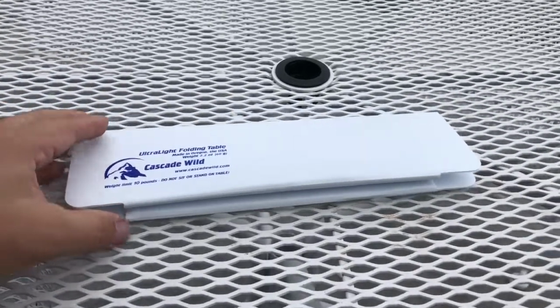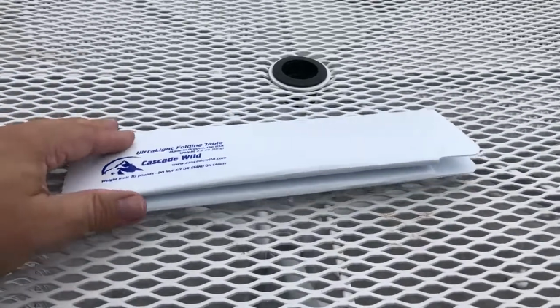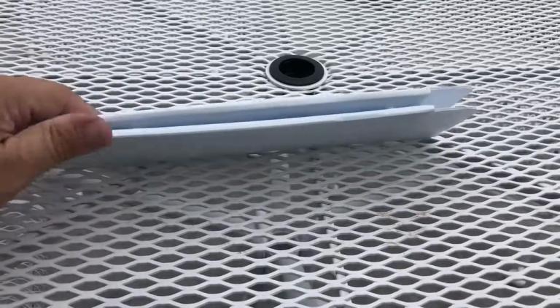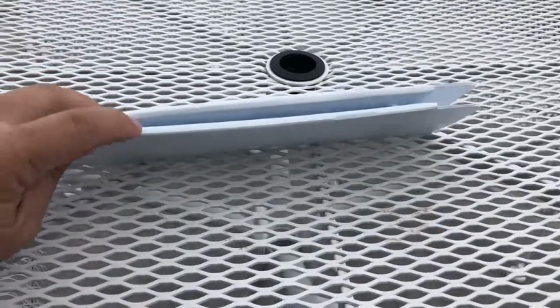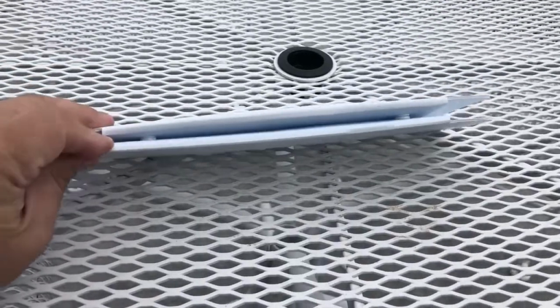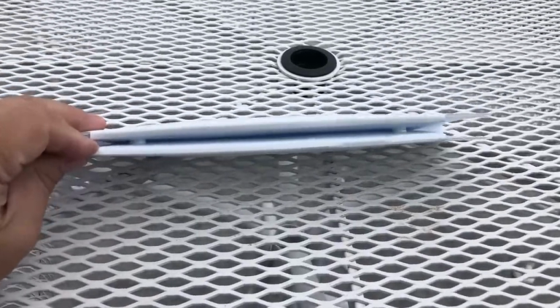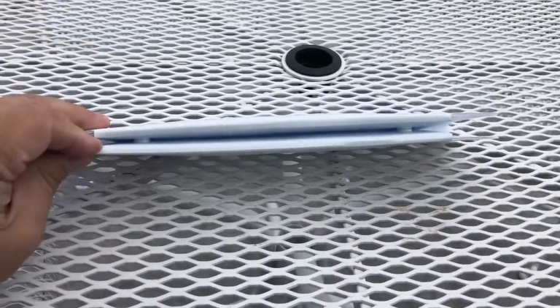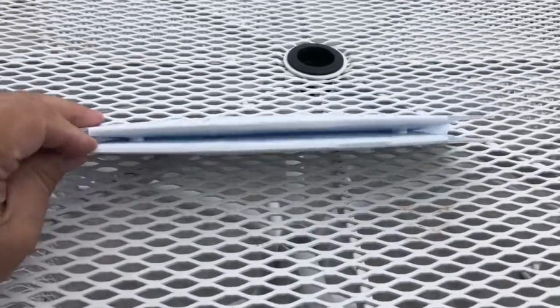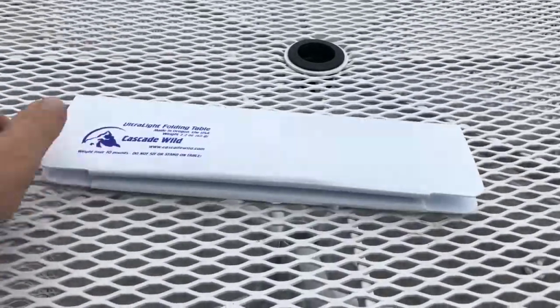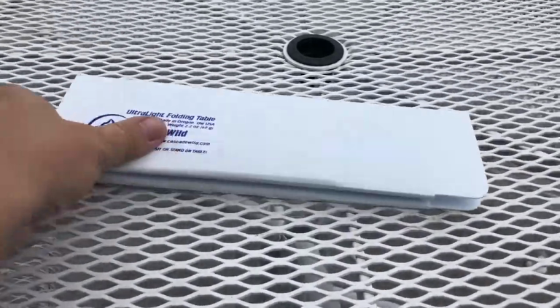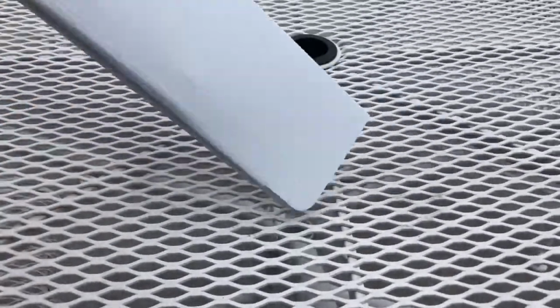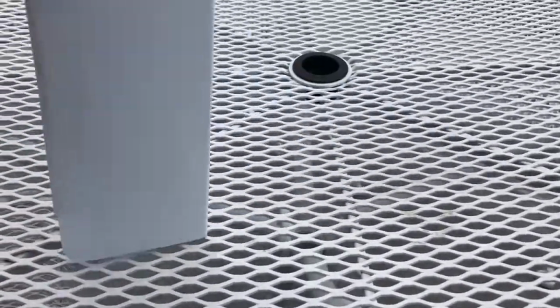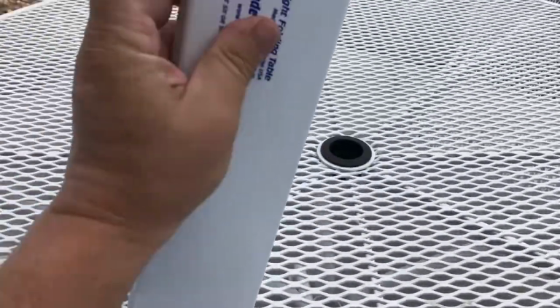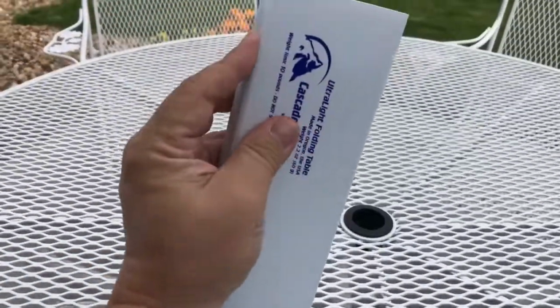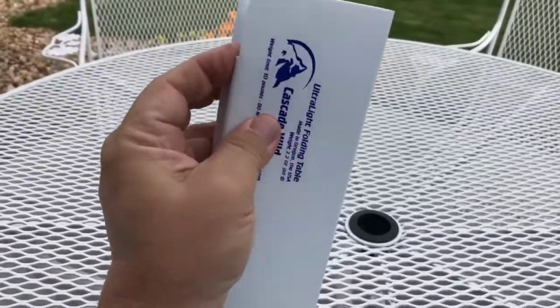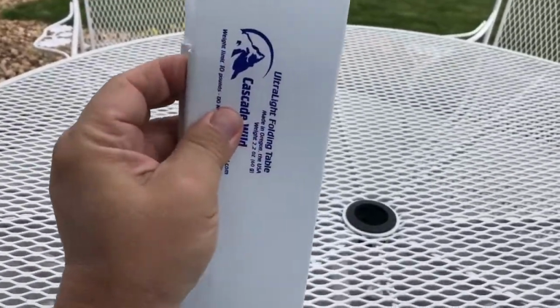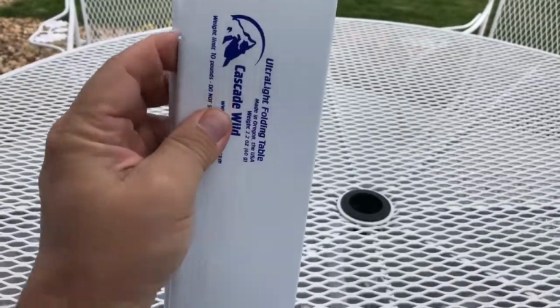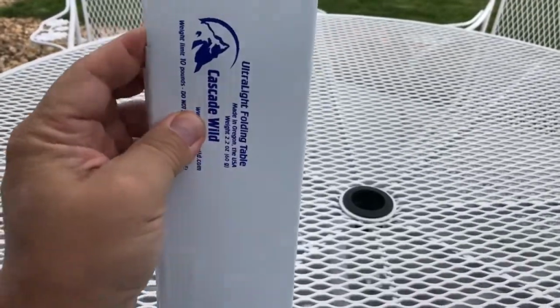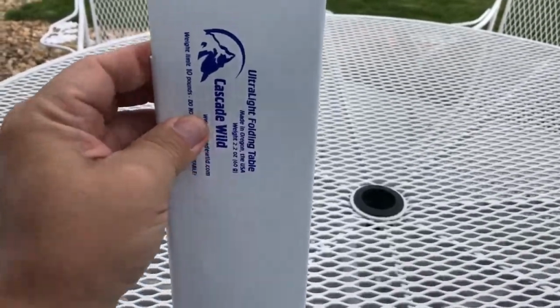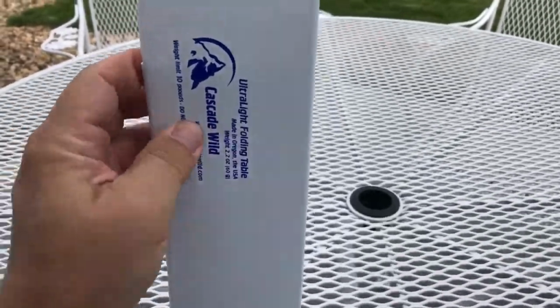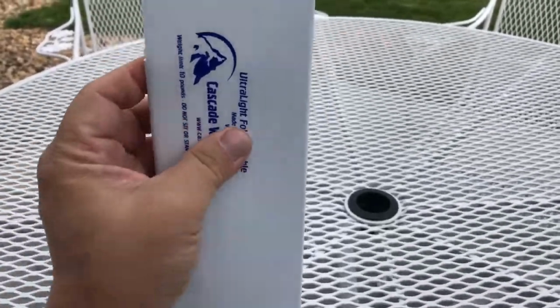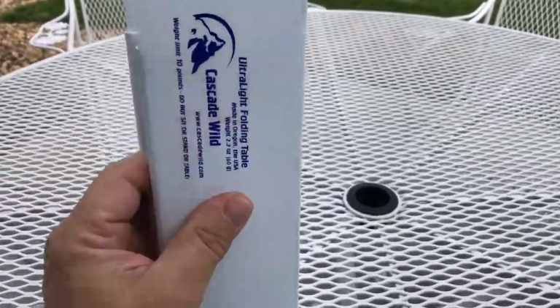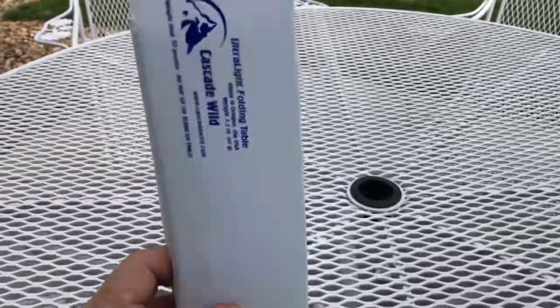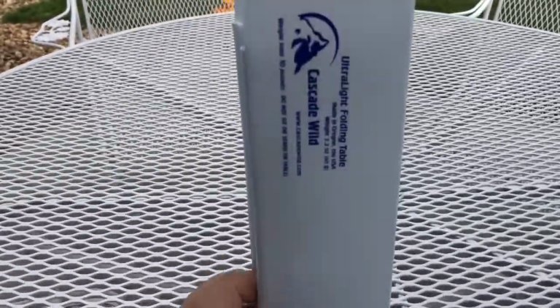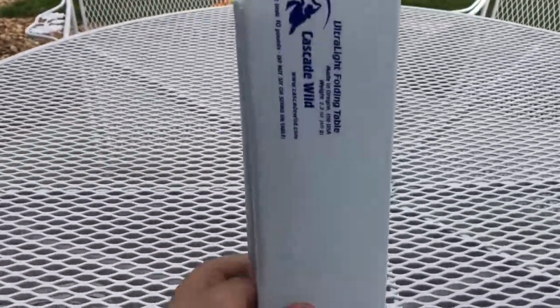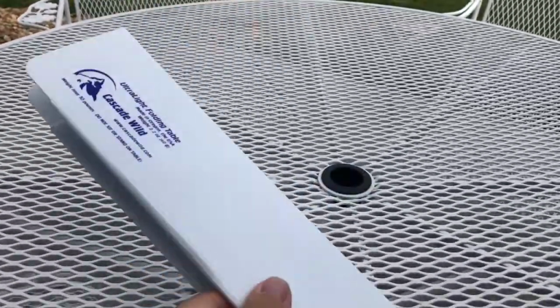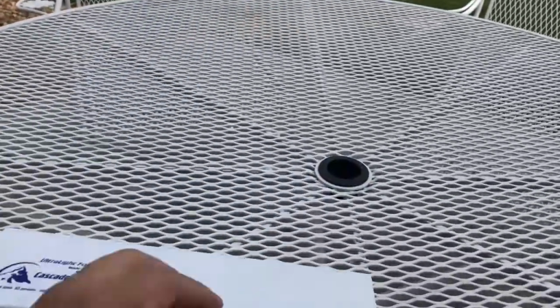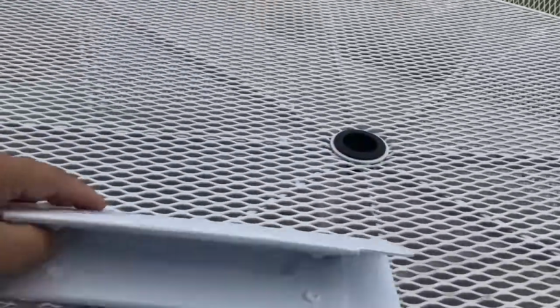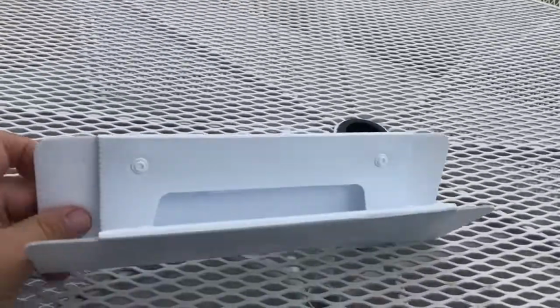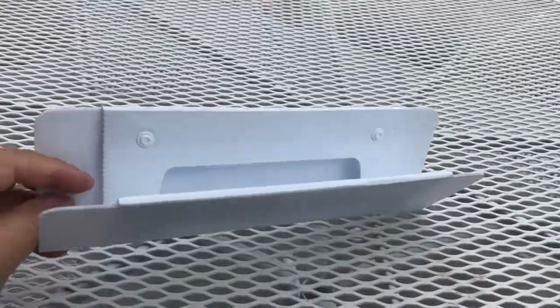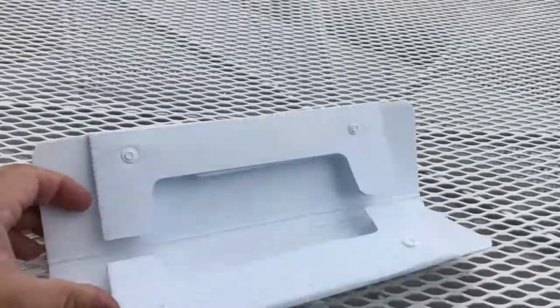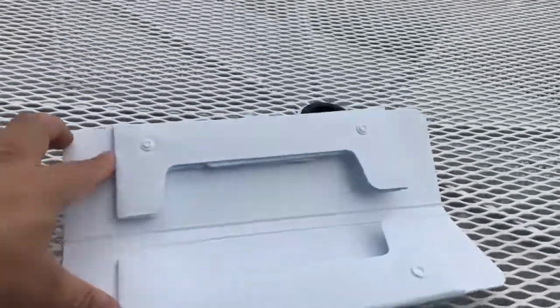To open this up, there are a couple of snaps in here as you can see them, and they say you can sort of just run your finger down them to open it like this — and it opens up.